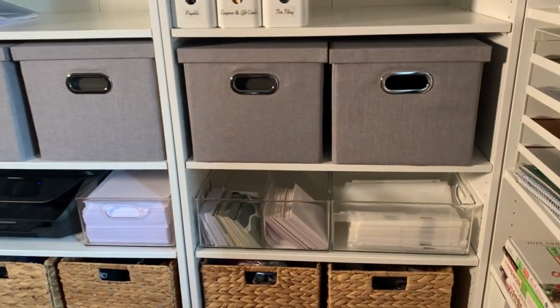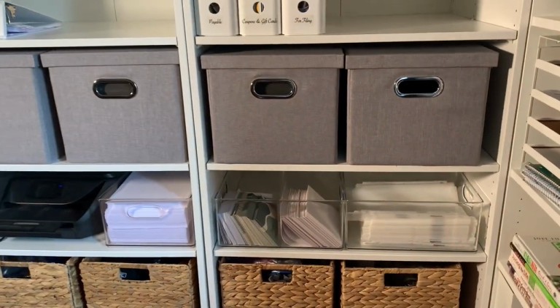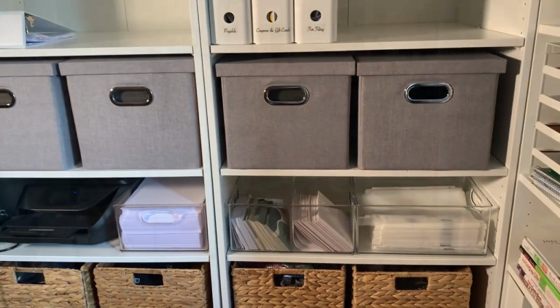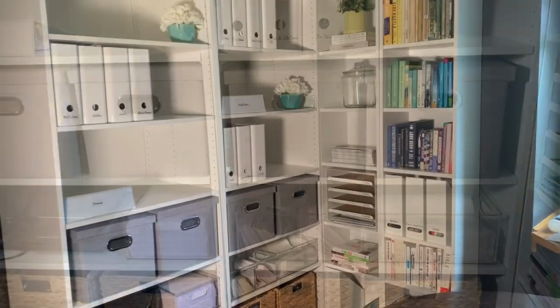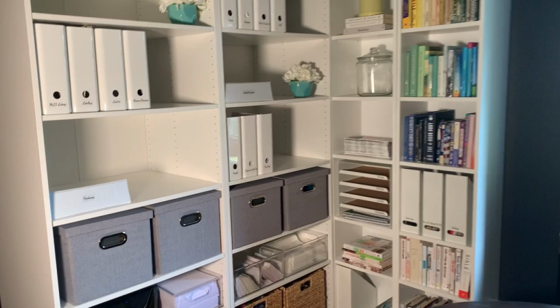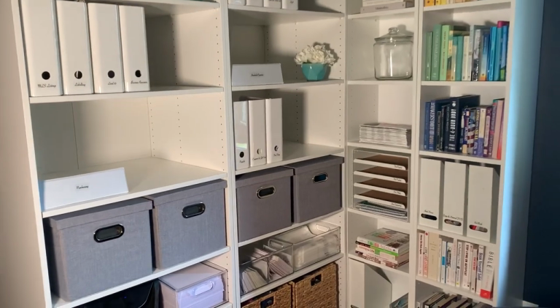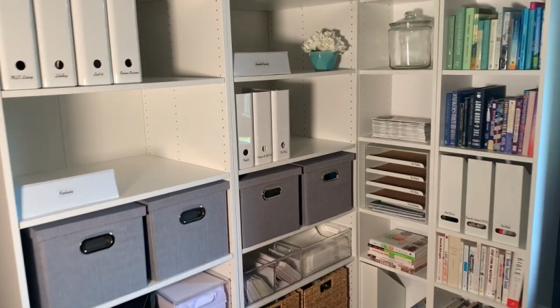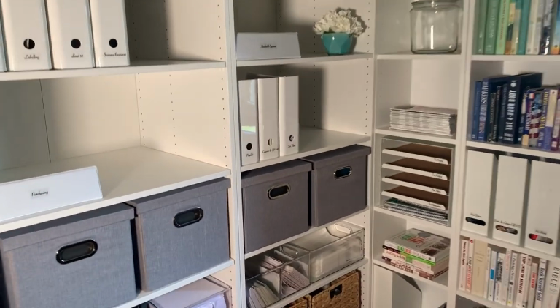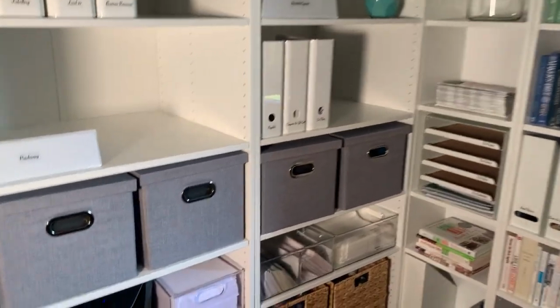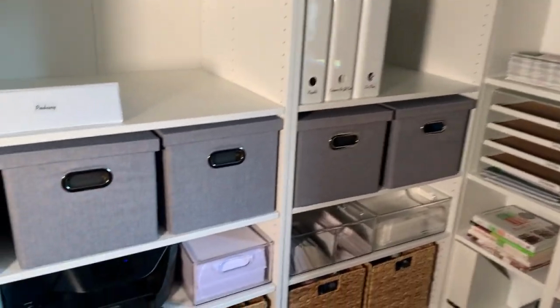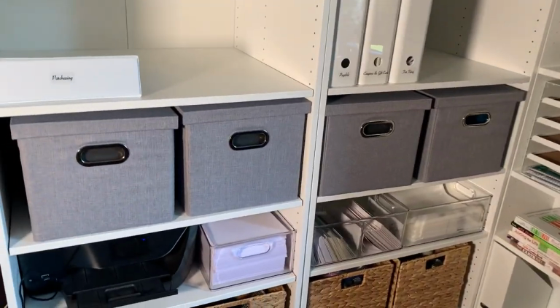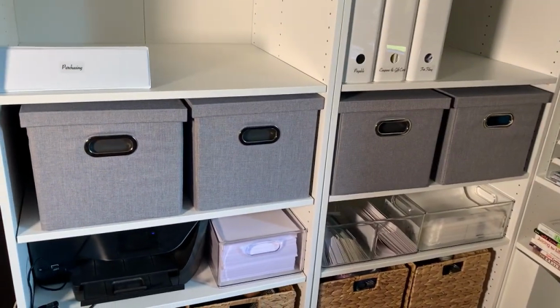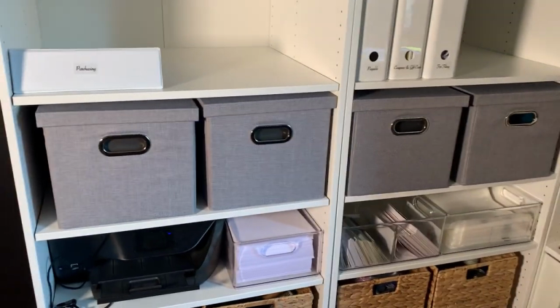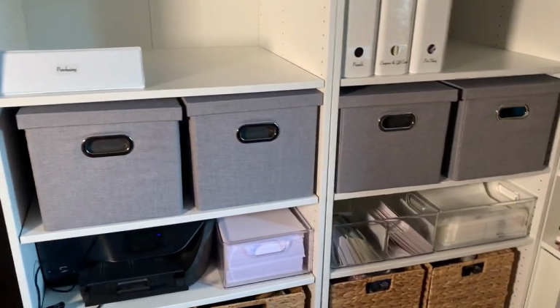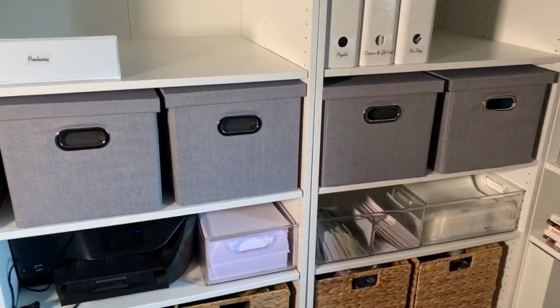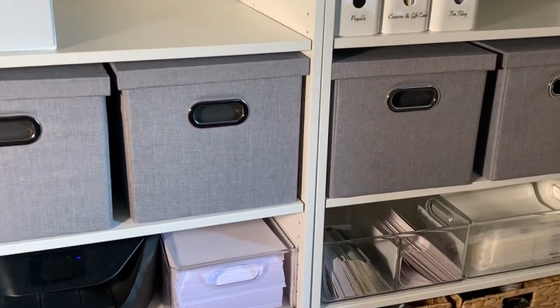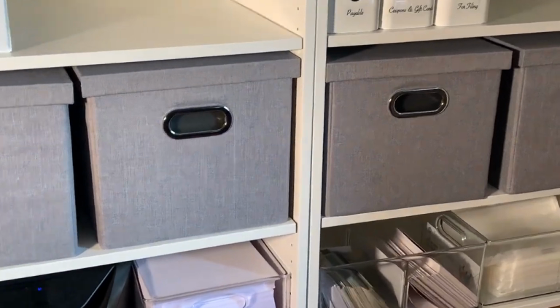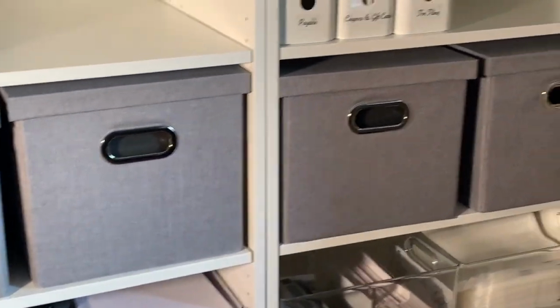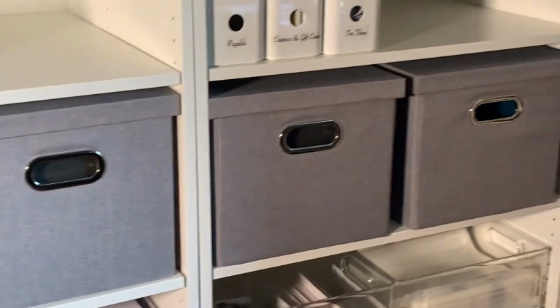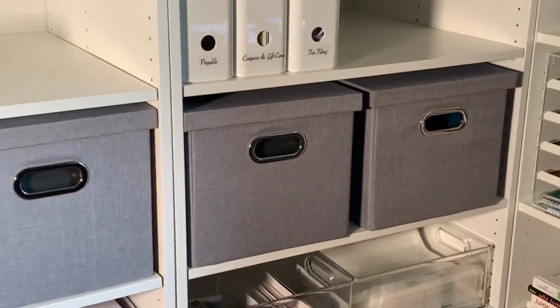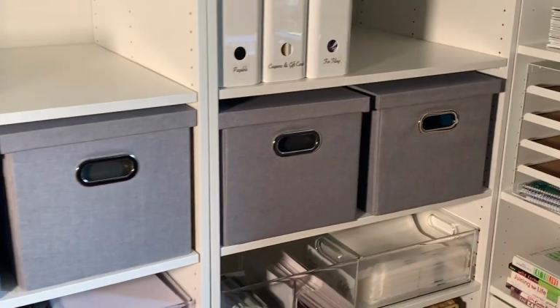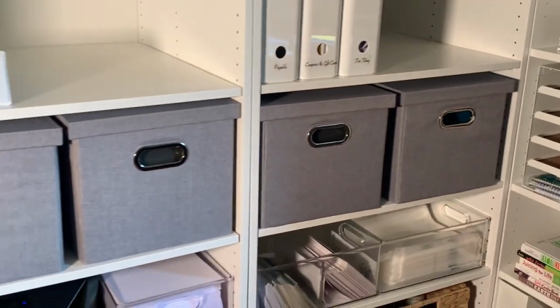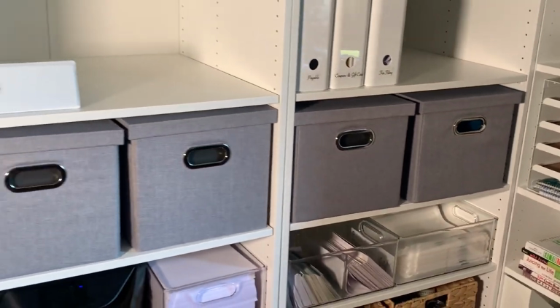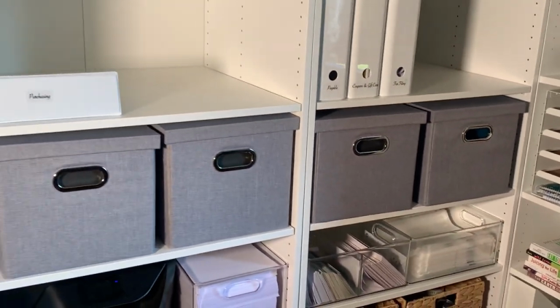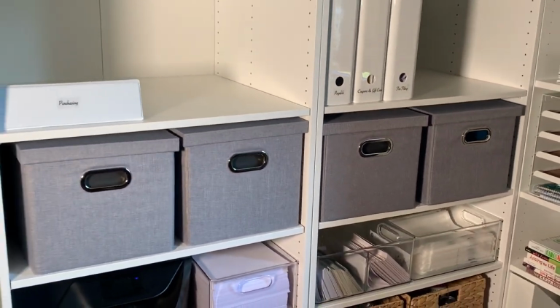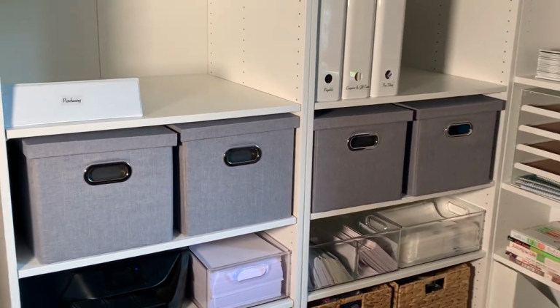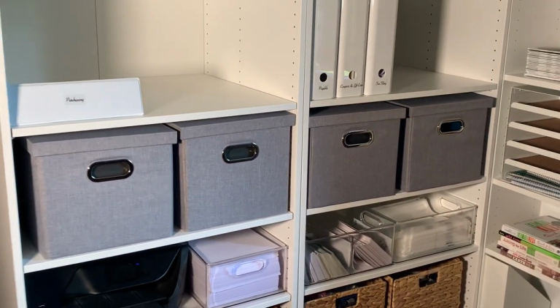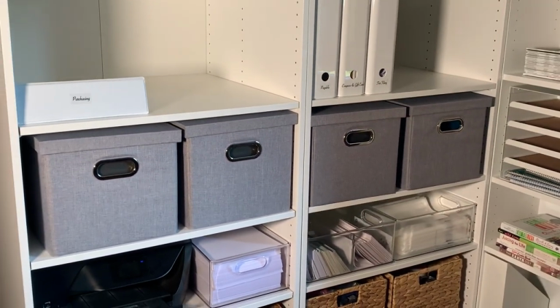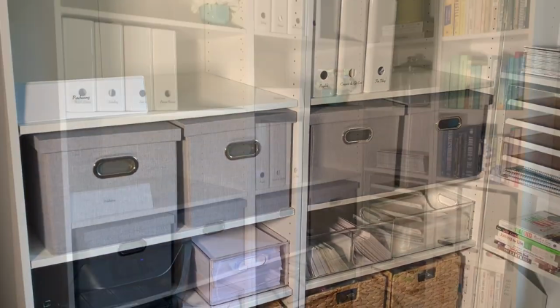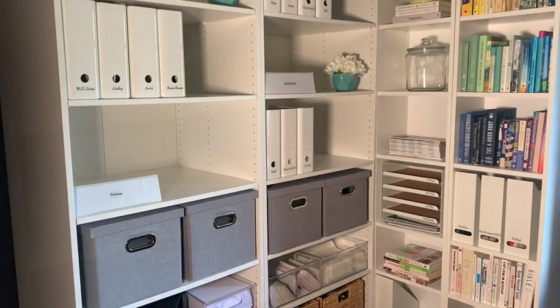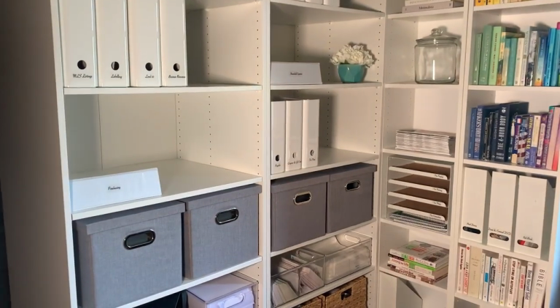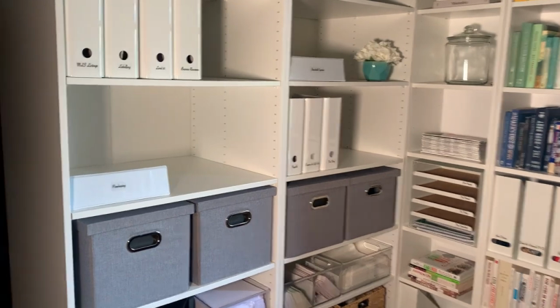Outside of being used to store expenses, you can use them for your kids as school keepsake bins, storing a folder of your child's best work for each school year. Alternatively, you can store office supplies in them, concealing the mess on your shelves.